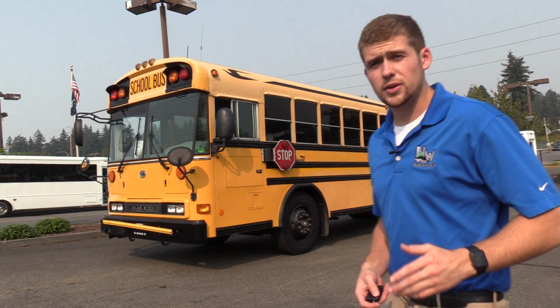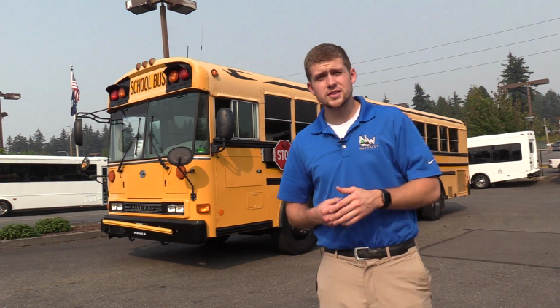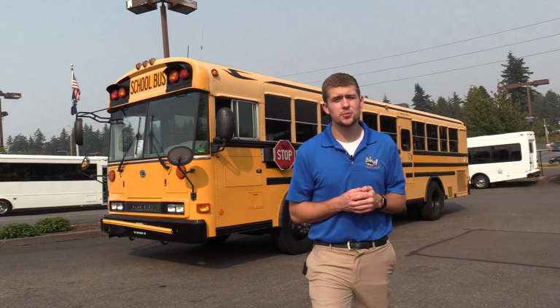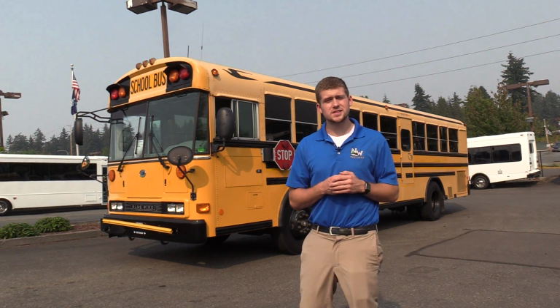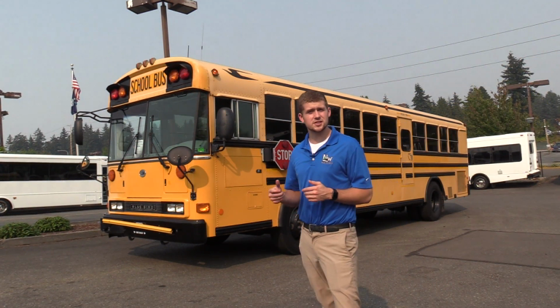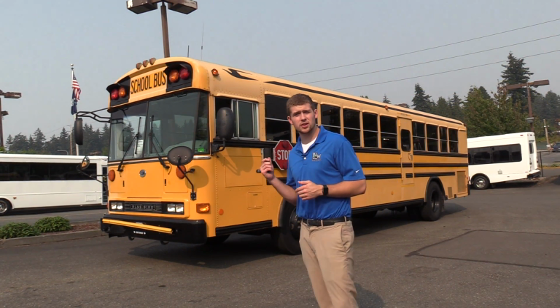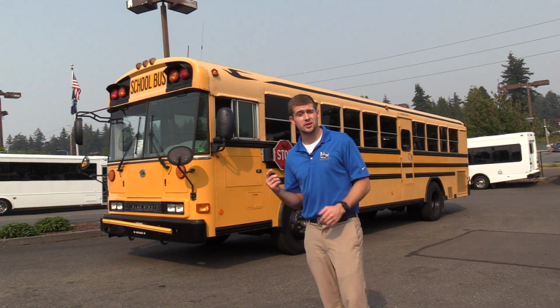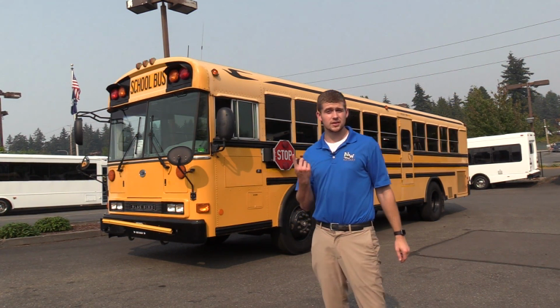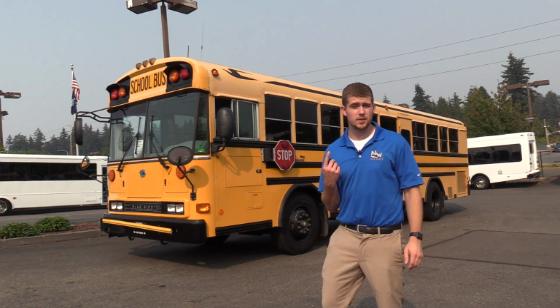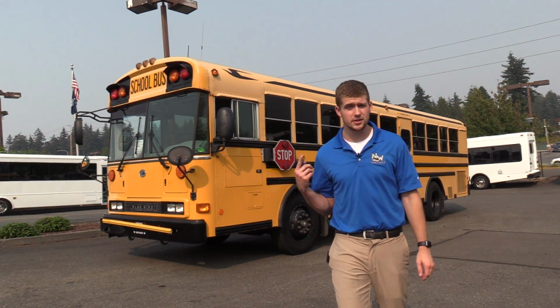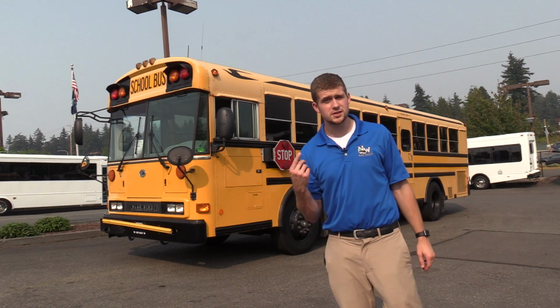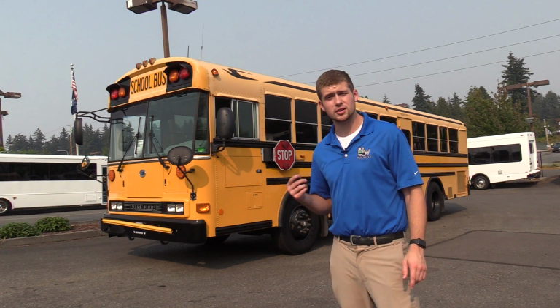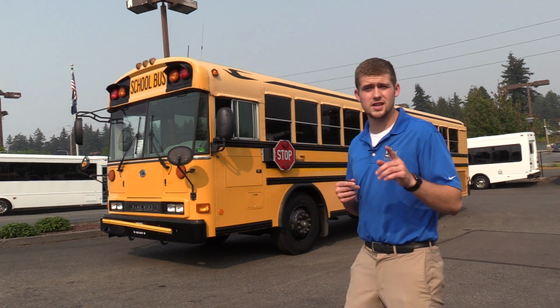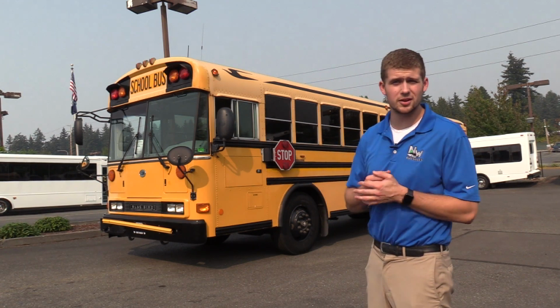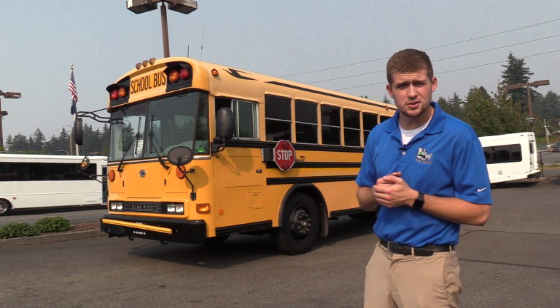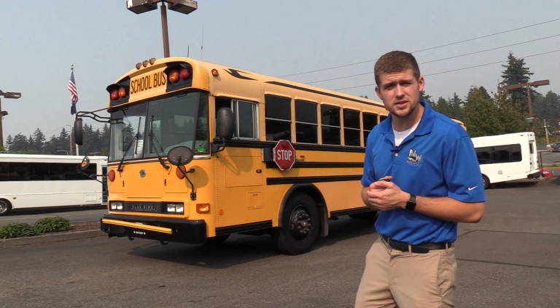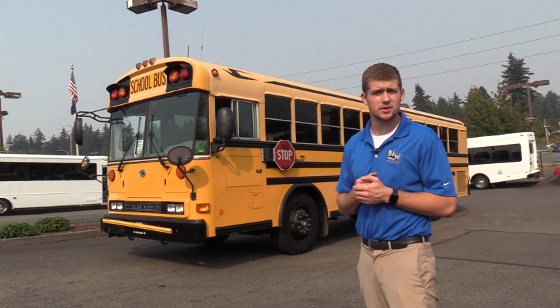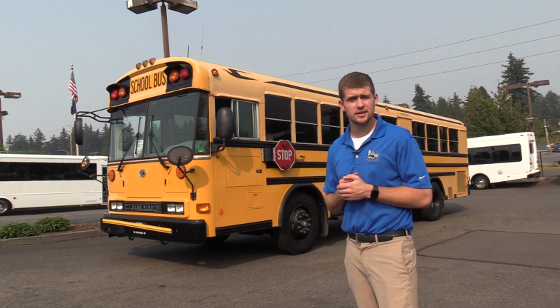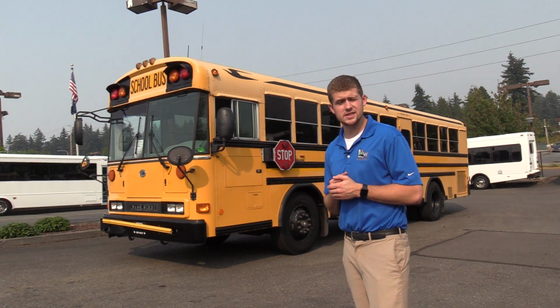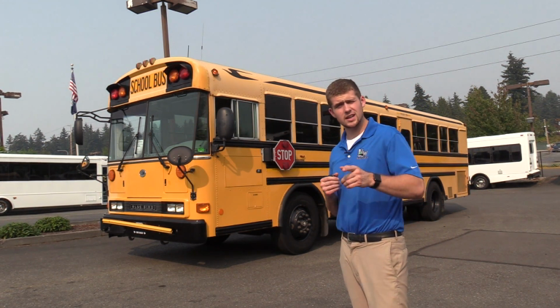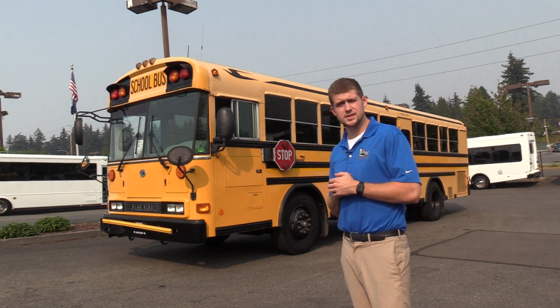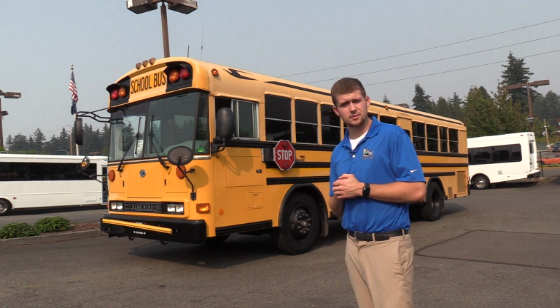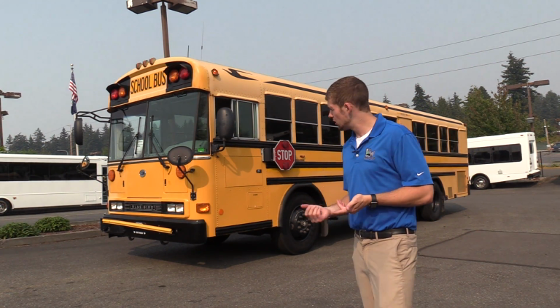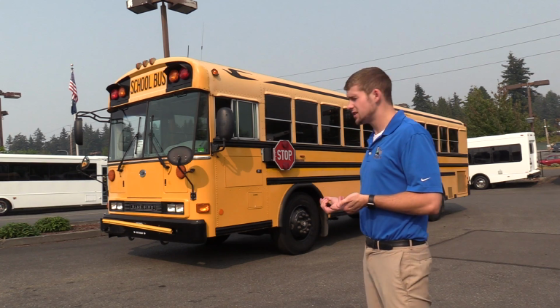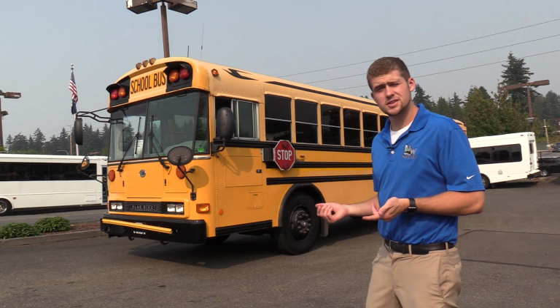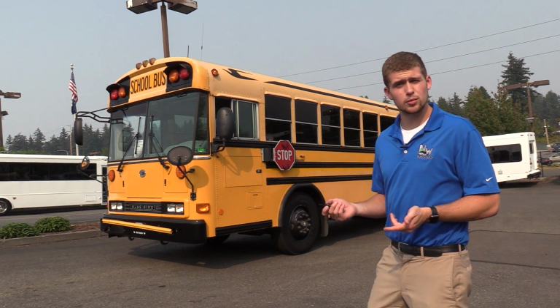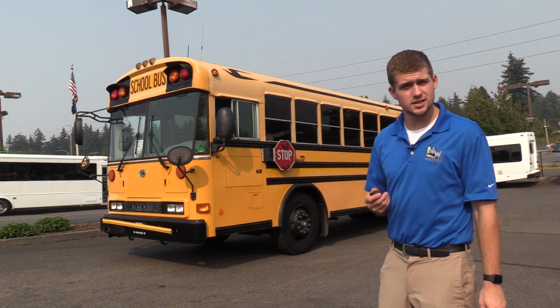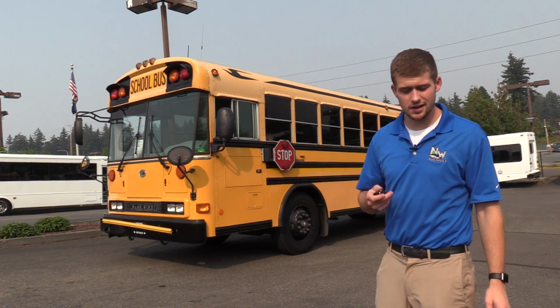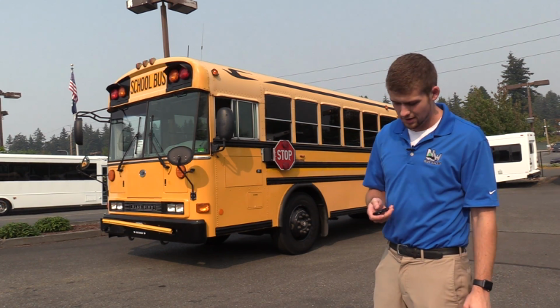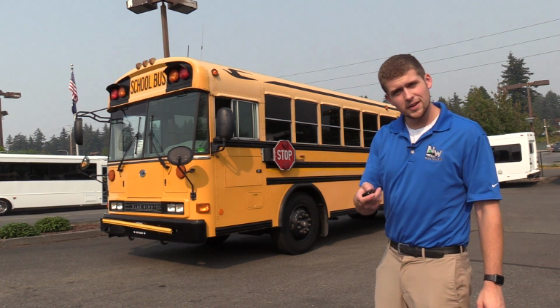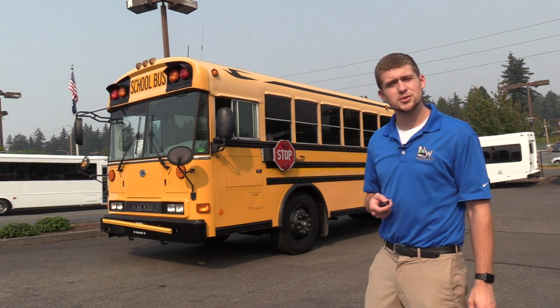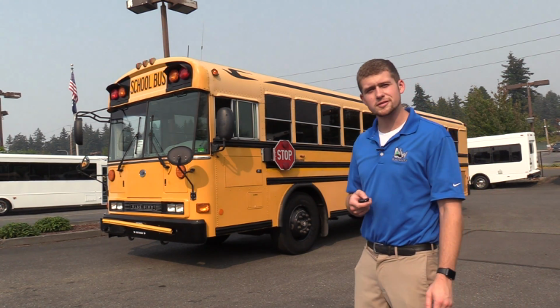Thank you for watching this Northwest Bus Sales exclusive video tour. If you like this bus or any other bus on our lot, you can call us at 1-800-231-7099, visit us at NWBus.com, or email us at sales@NWBus.com. Thank you very much for watching.